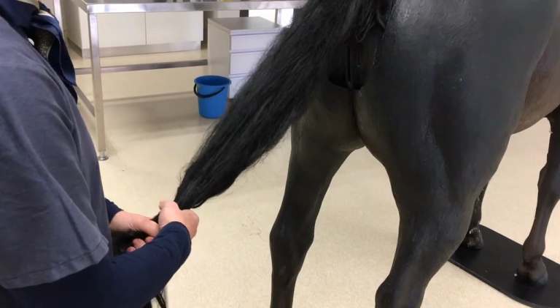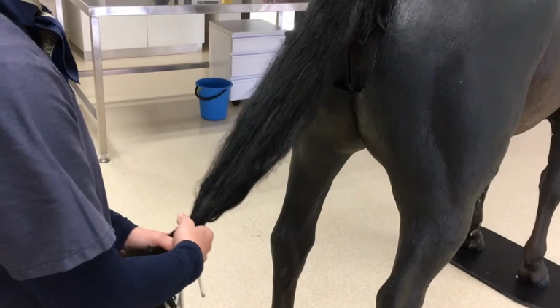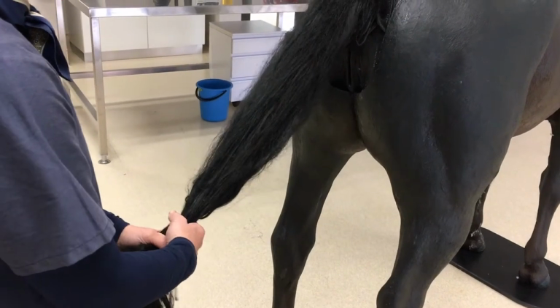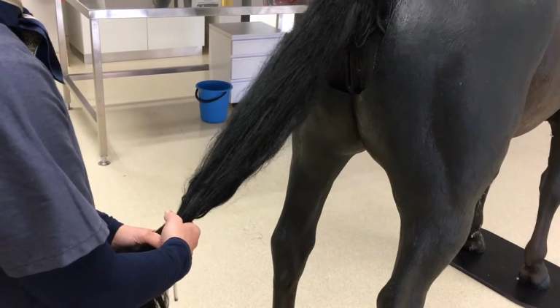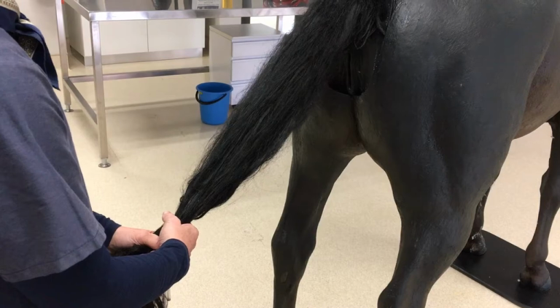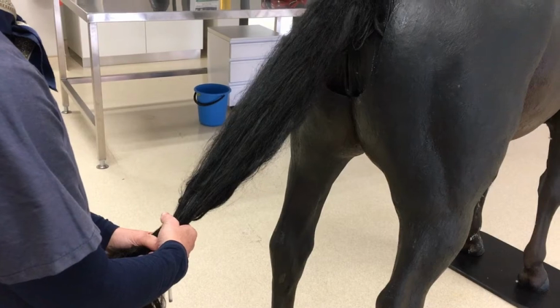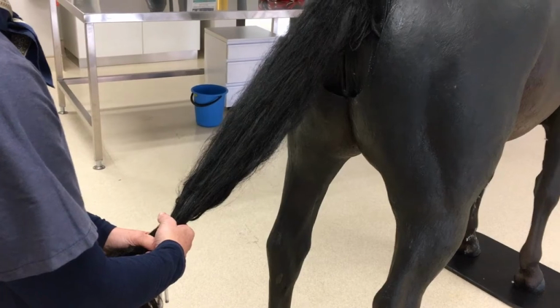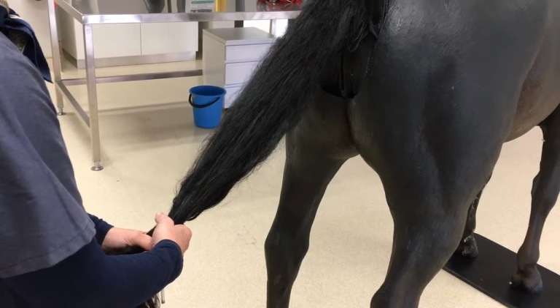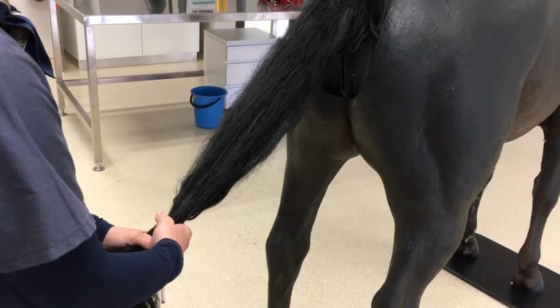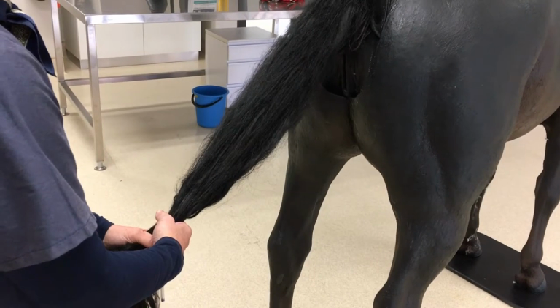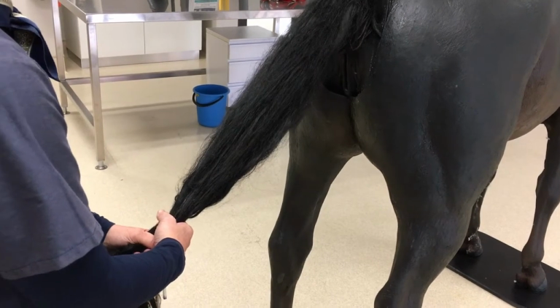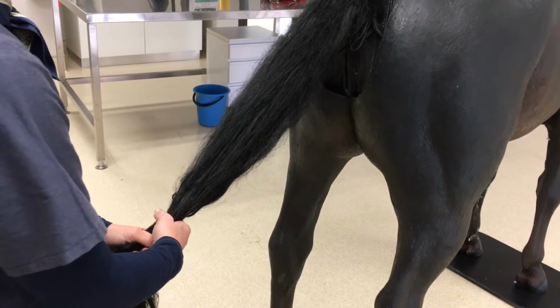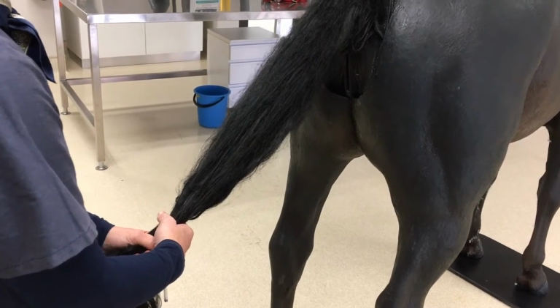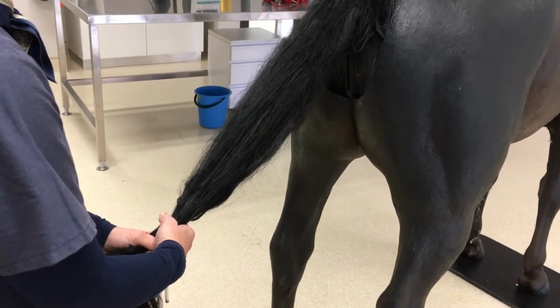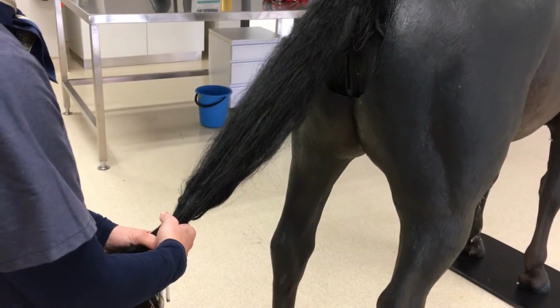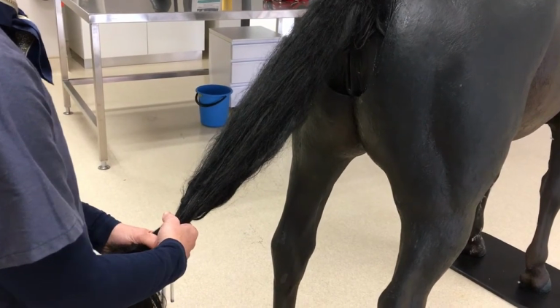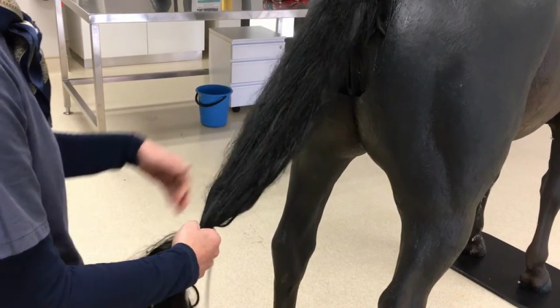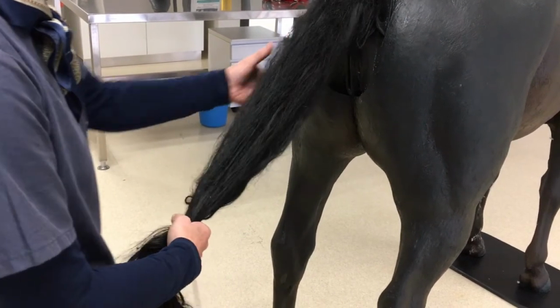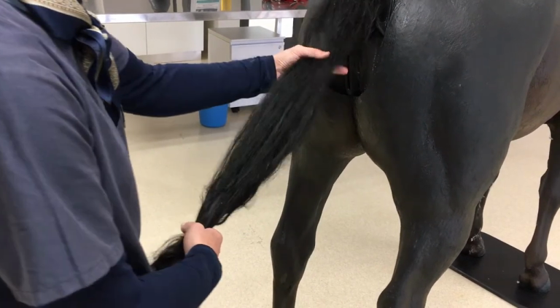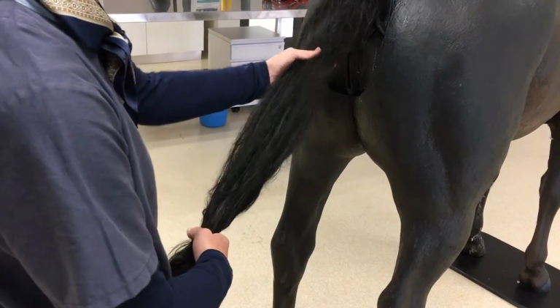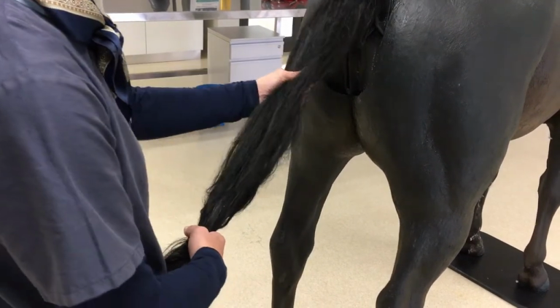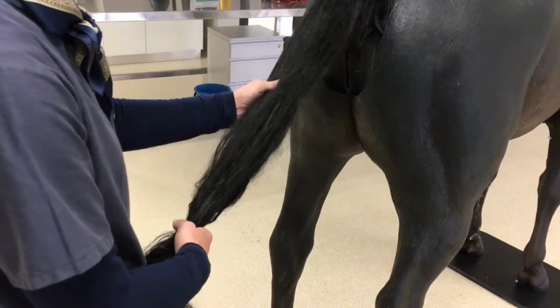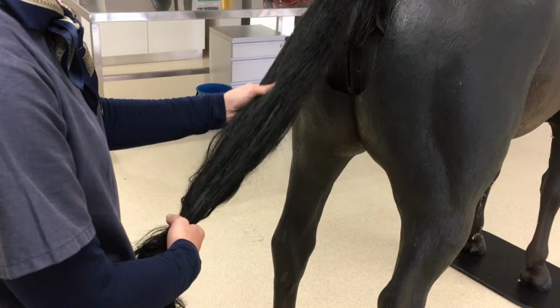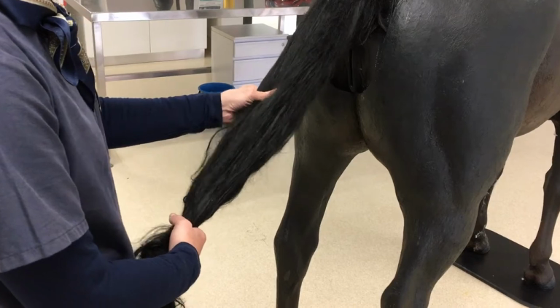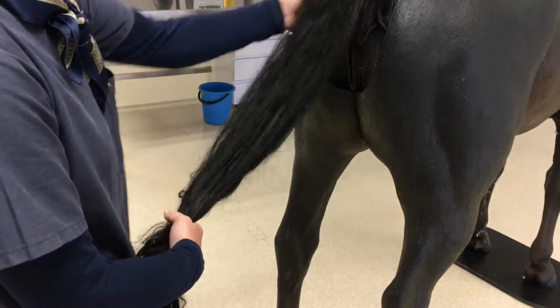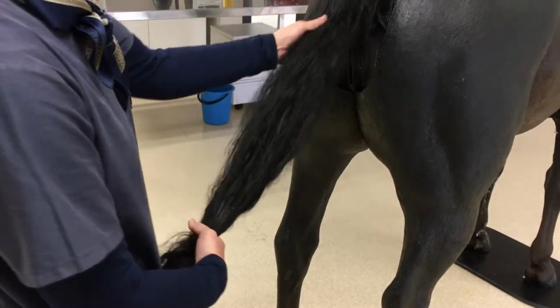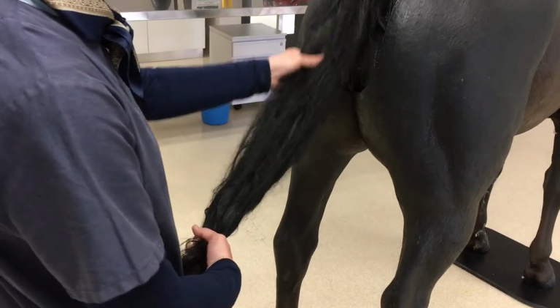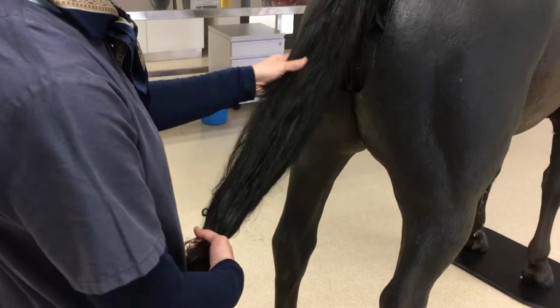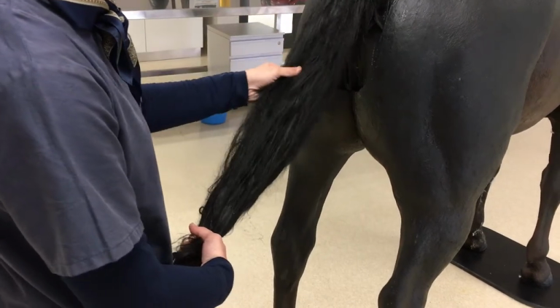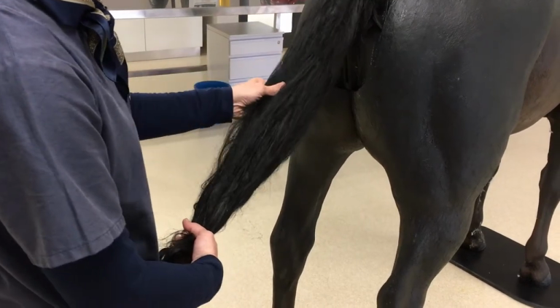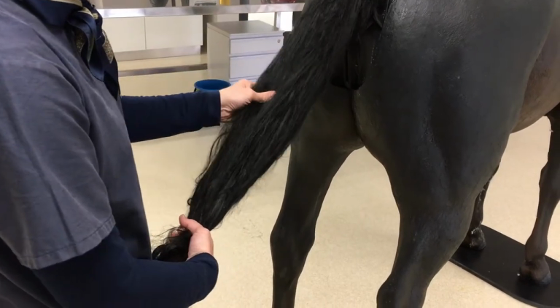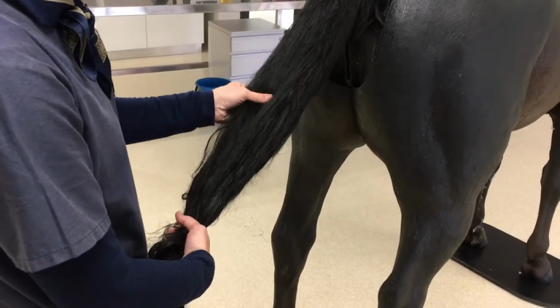The tail tie can be used in the horse or the cow. It's very important to palpate where the last coccygeal vertebra is before deciding where you're going to put your tail tie.